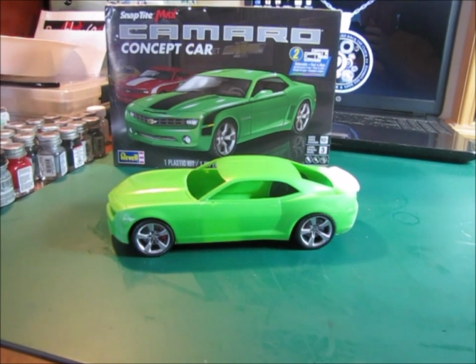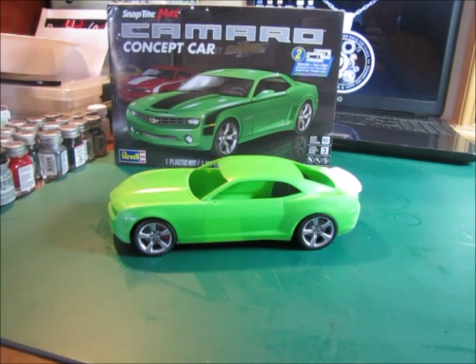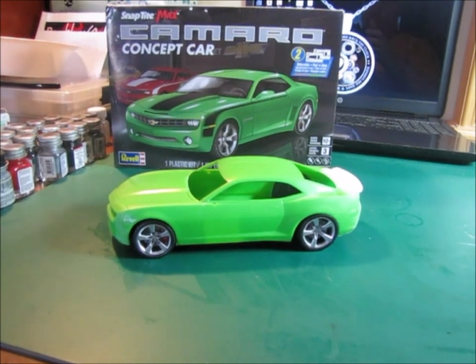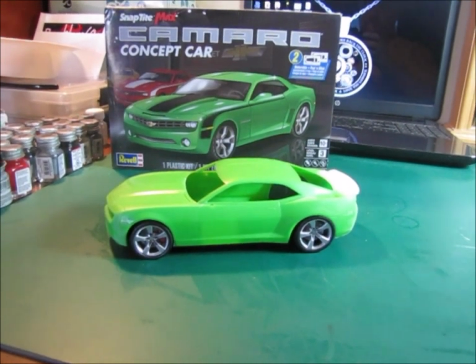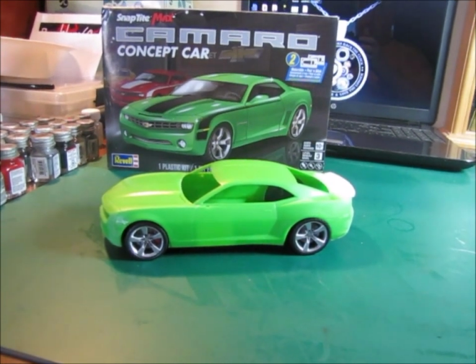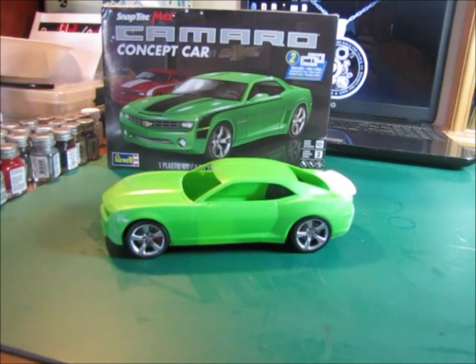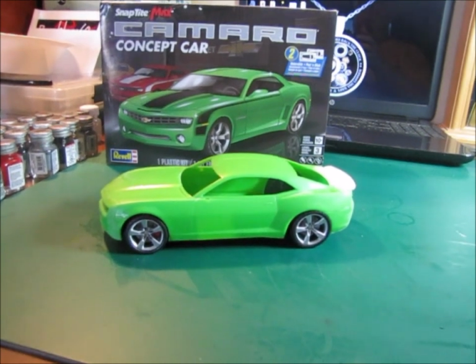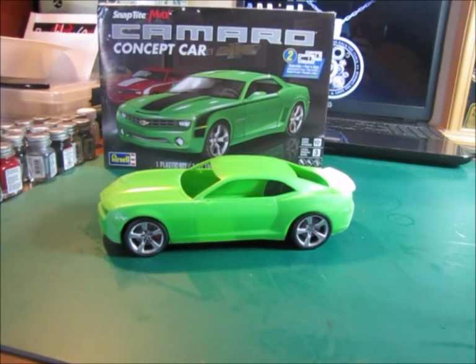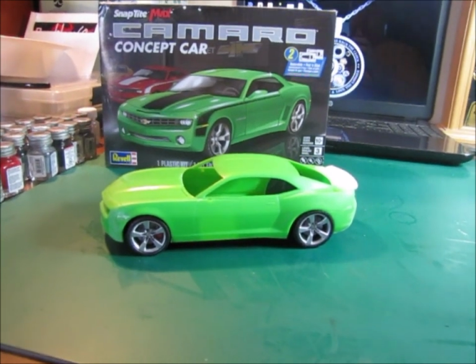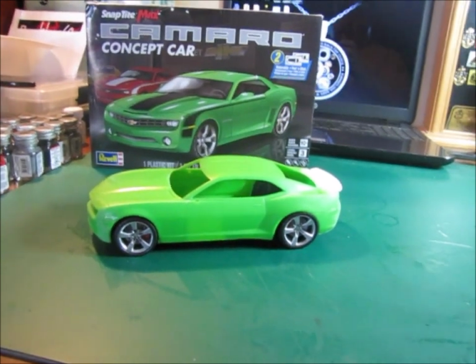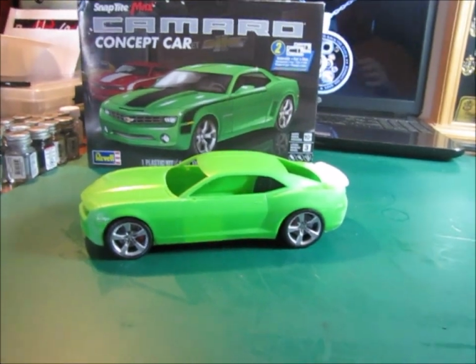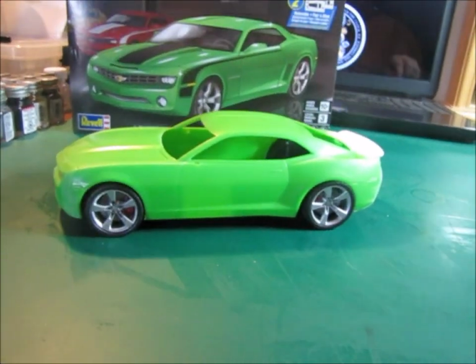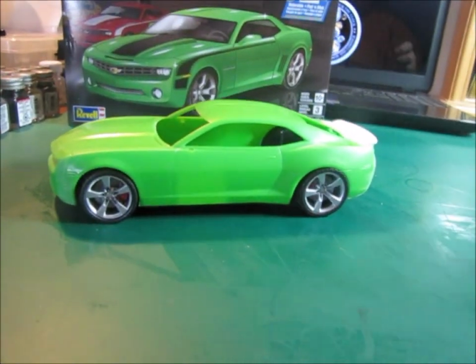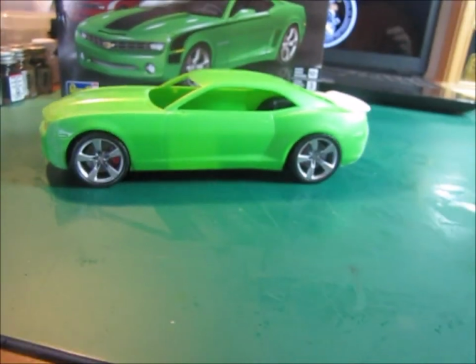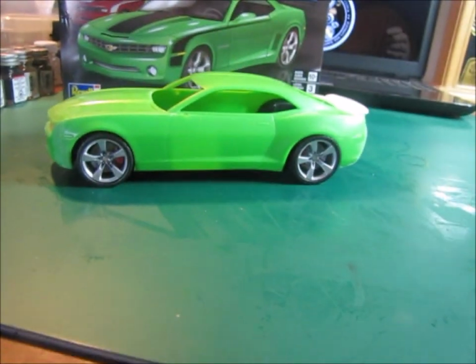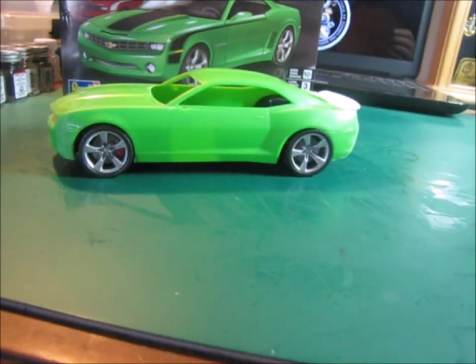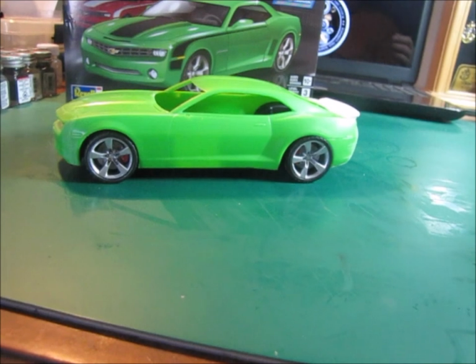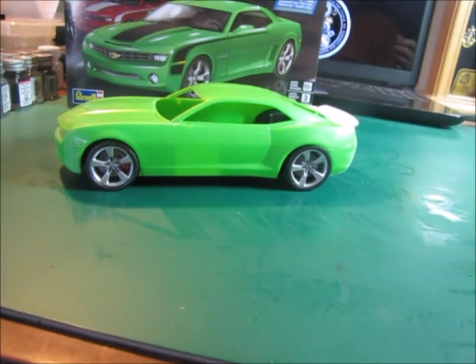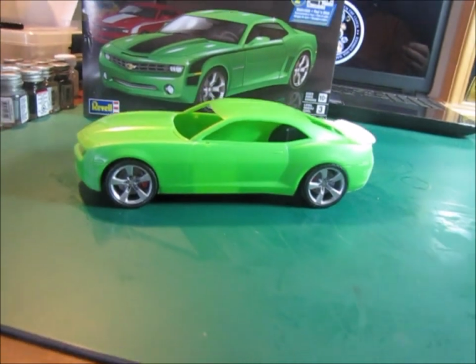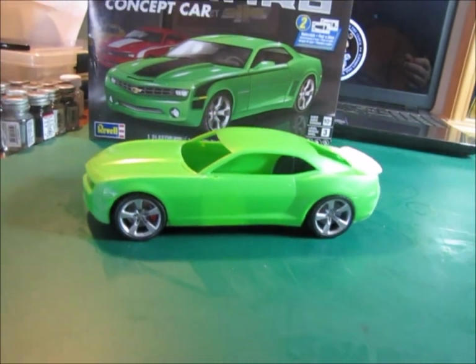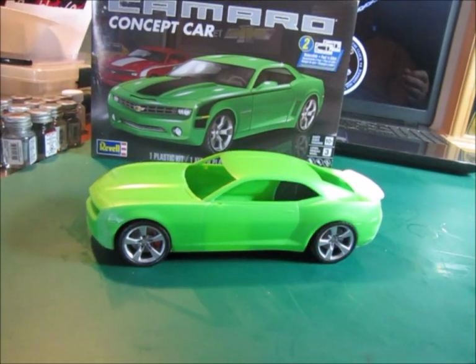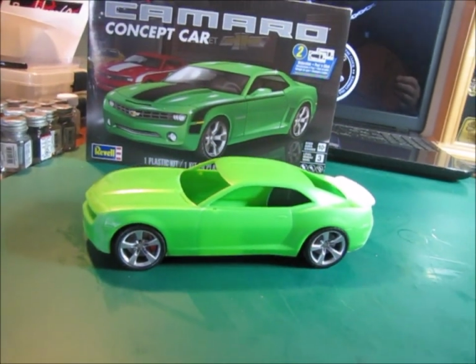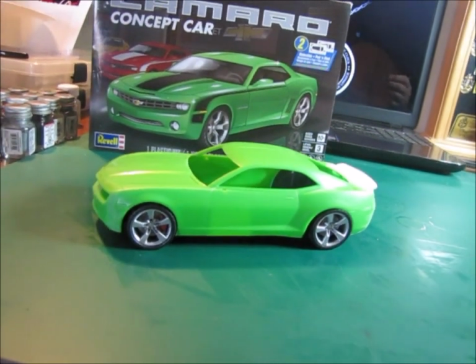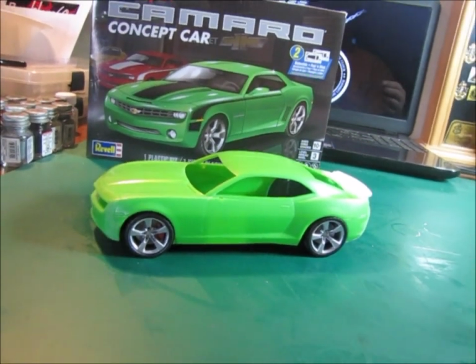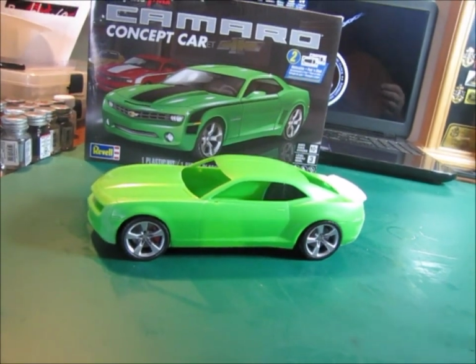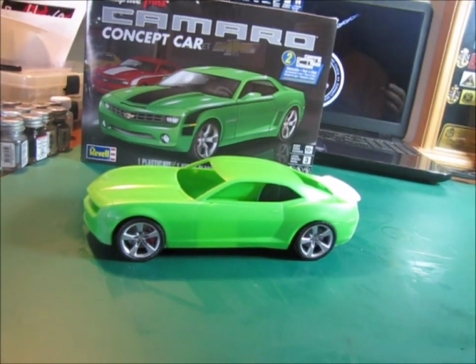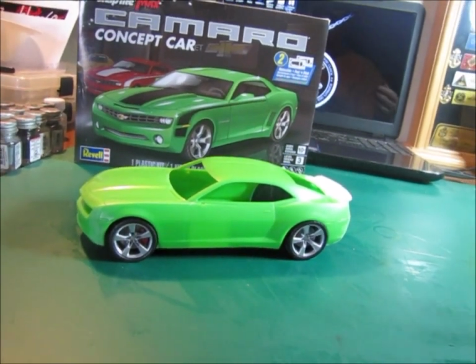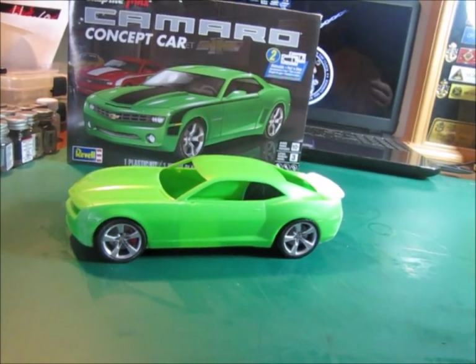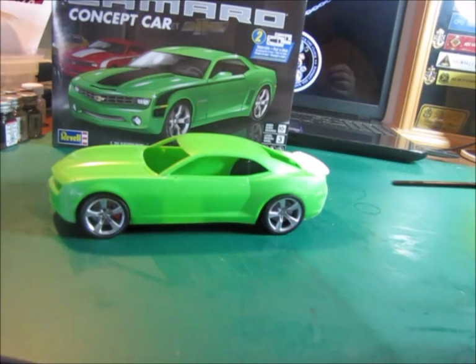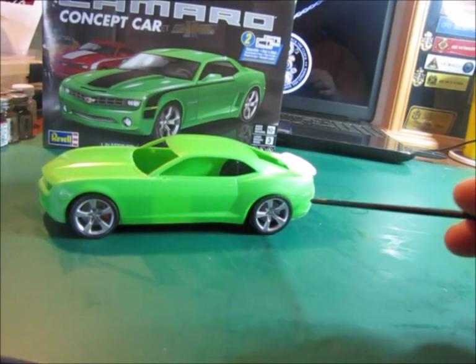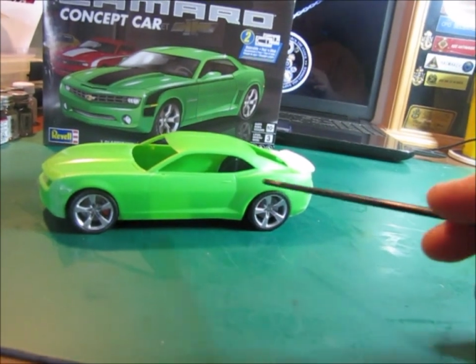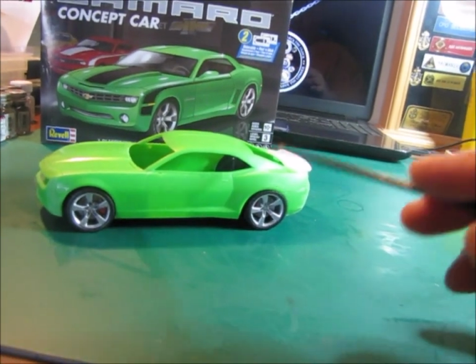Hello and welcome to another edition of Ed's Attention to Detail. Just a real quick update on what I've got going on. I've been in the middle of packing up the majority of my models, but I'm also working on one or two along the way.